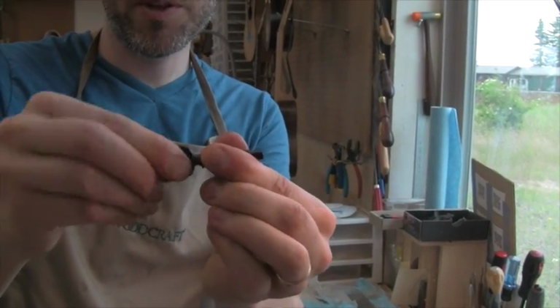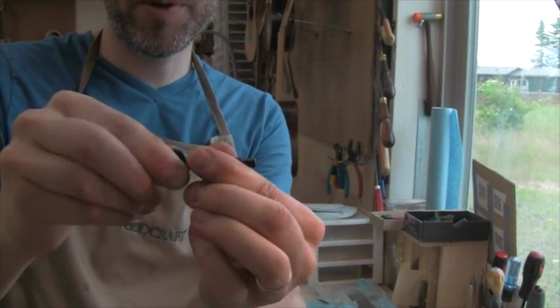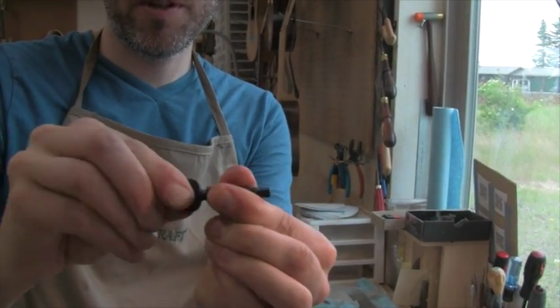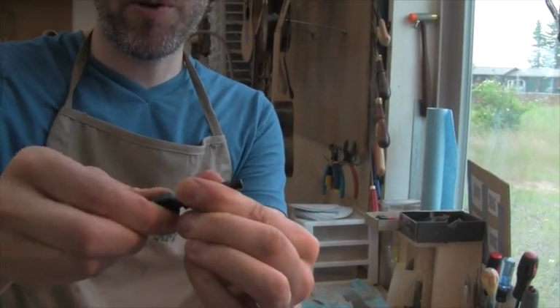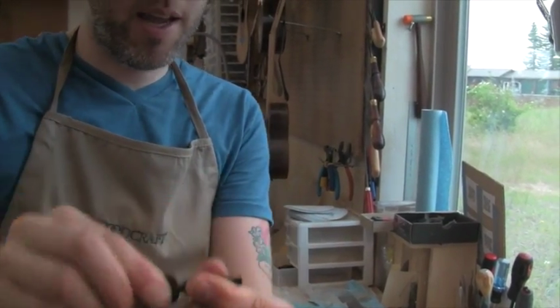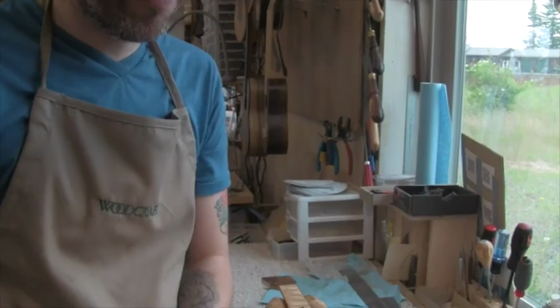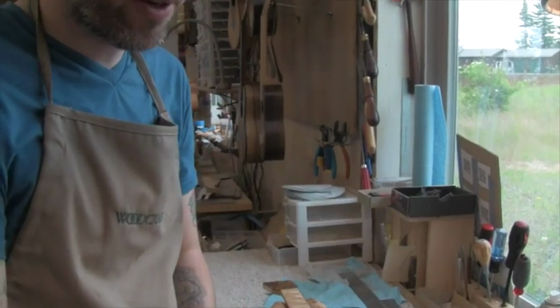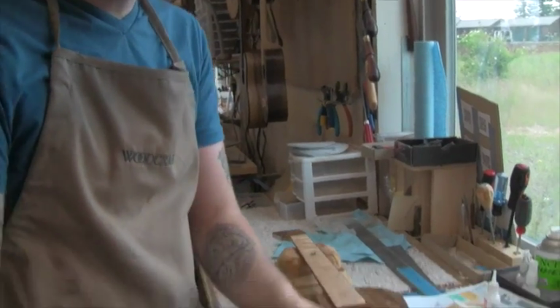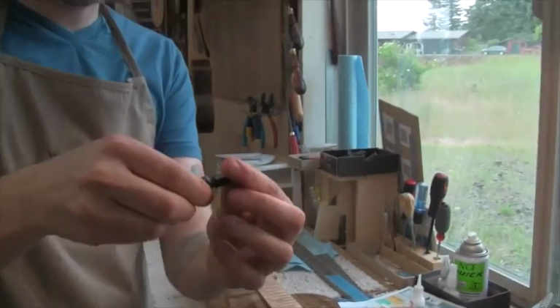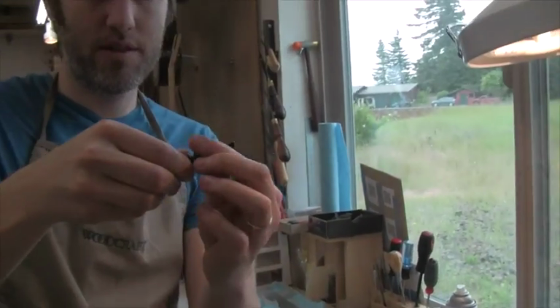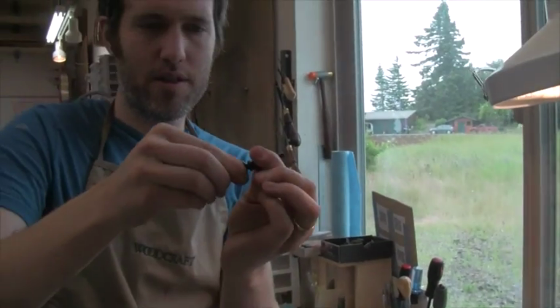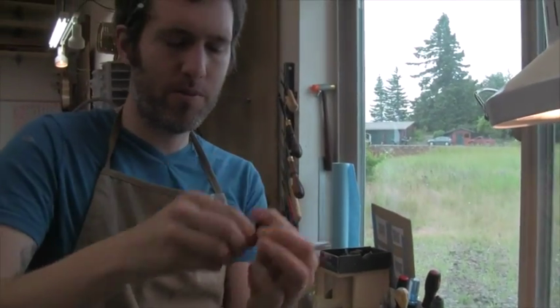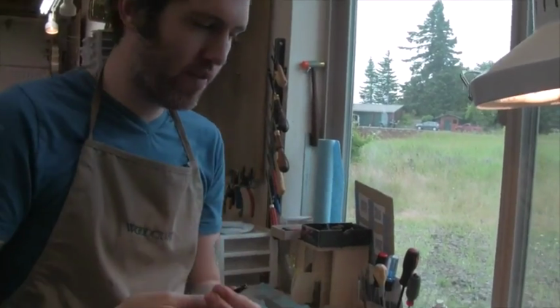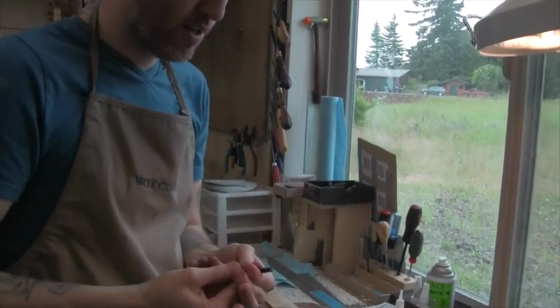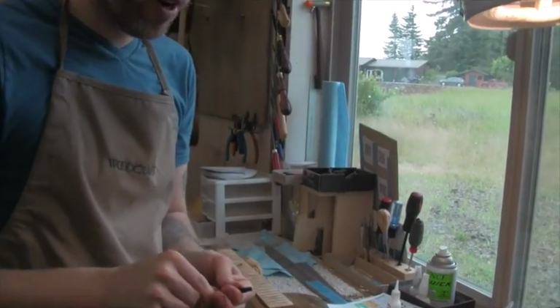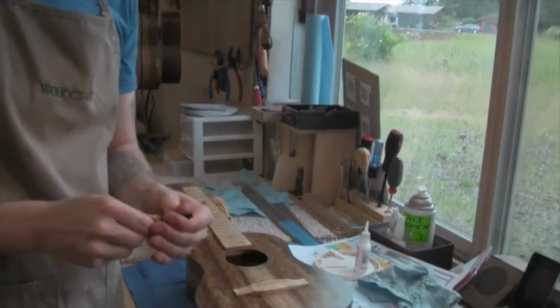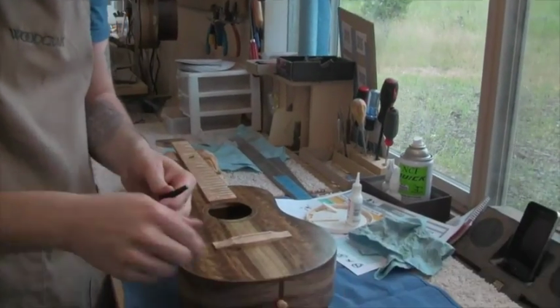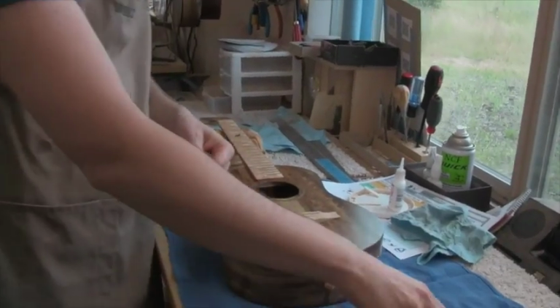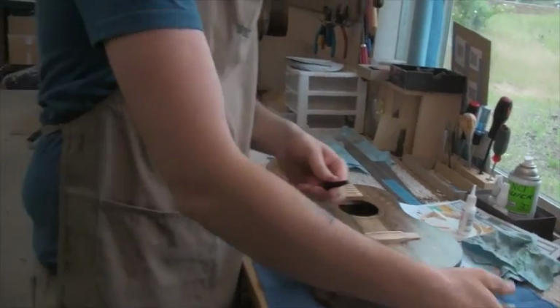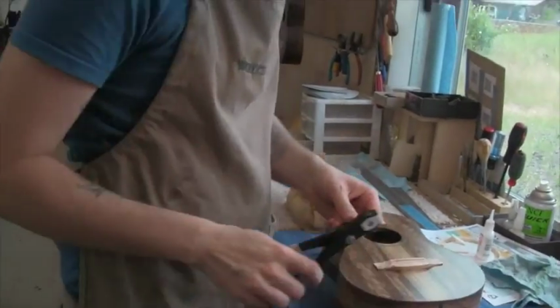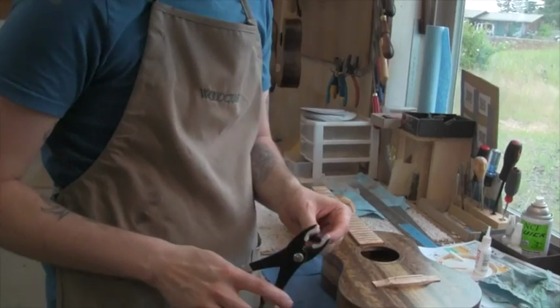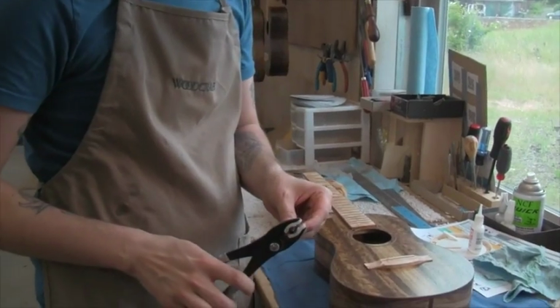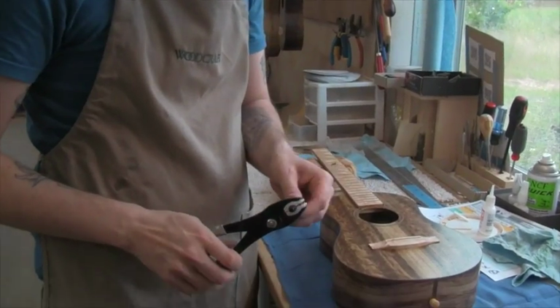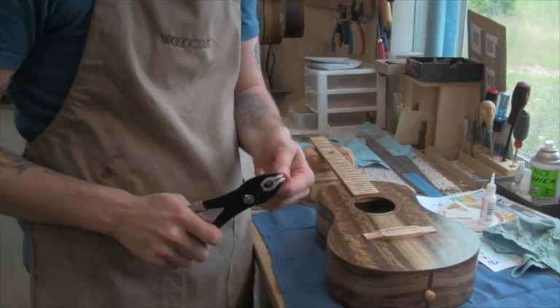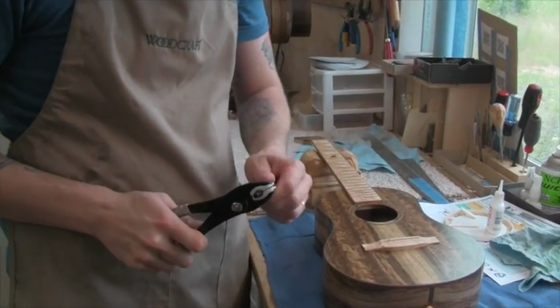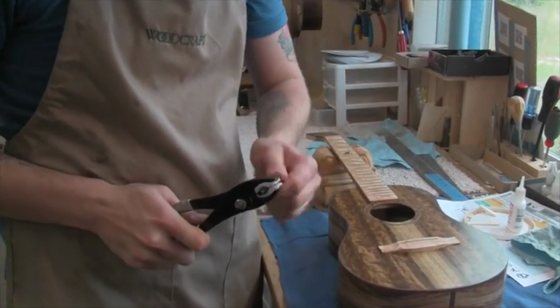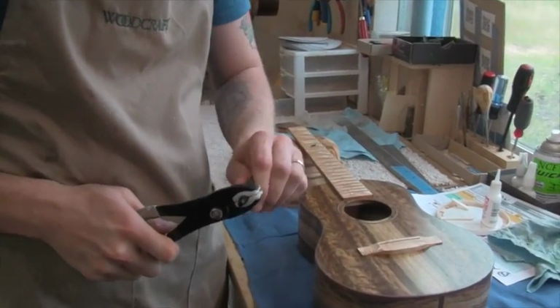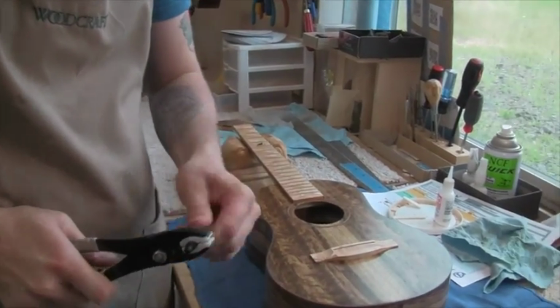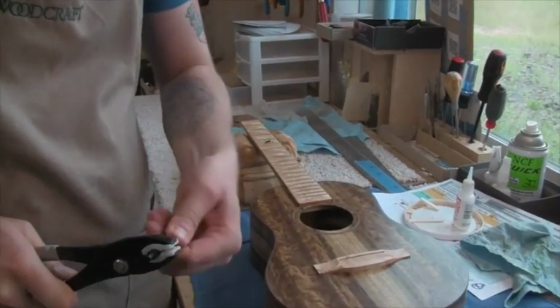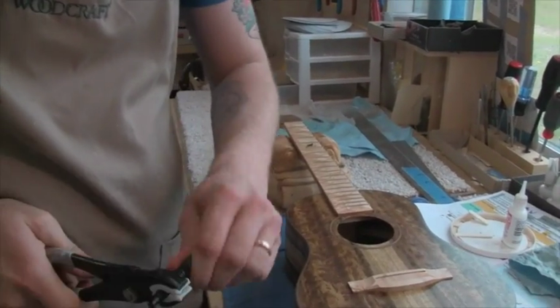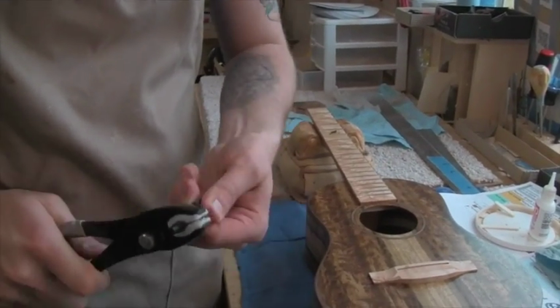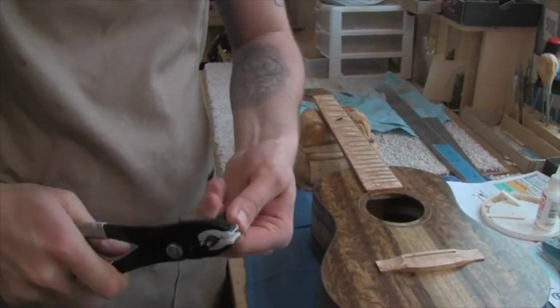Some people don't know that and they get very frustrated with their peg heads. So before I even get started, I often will kind of push them in and out a little bit just to make sure it's working.